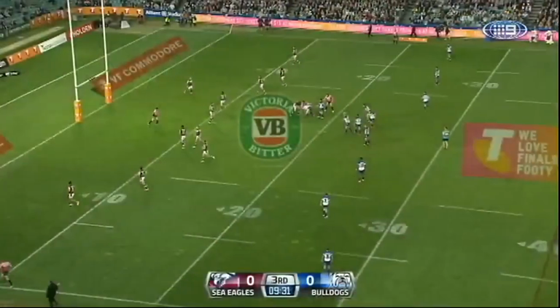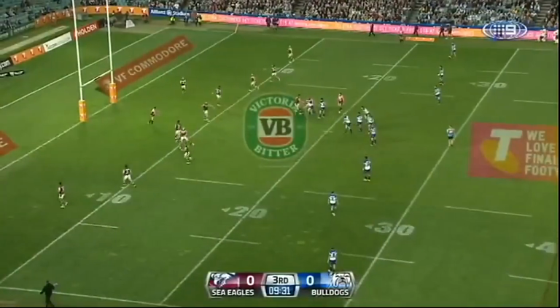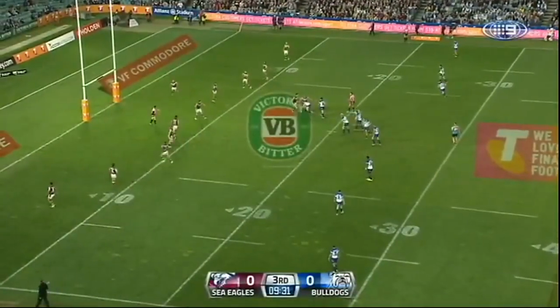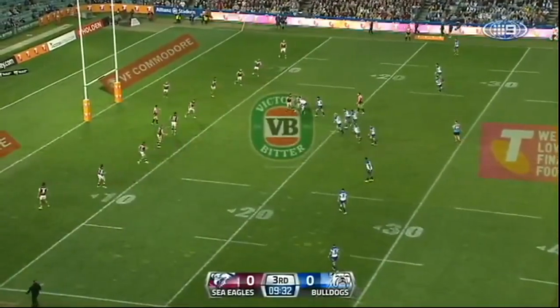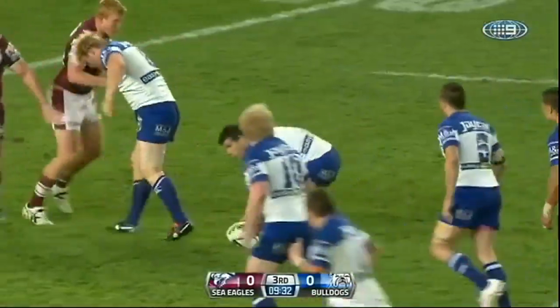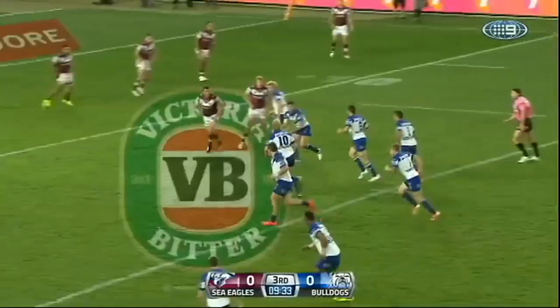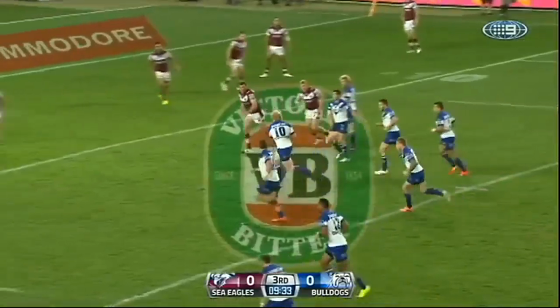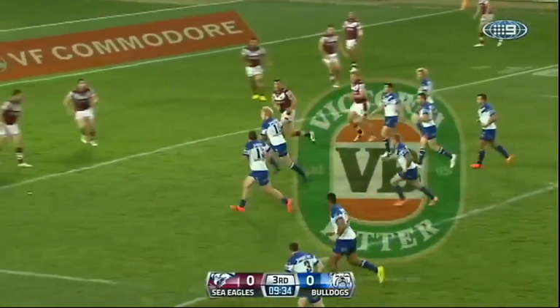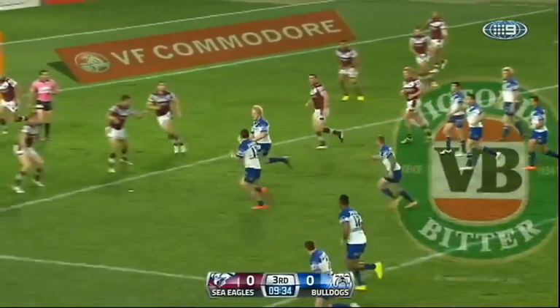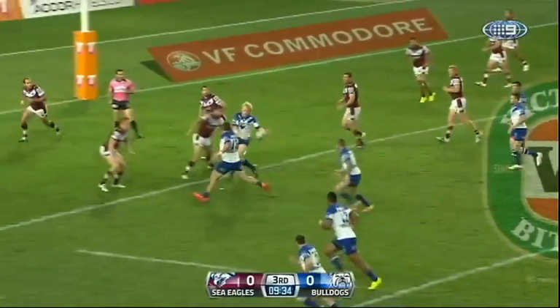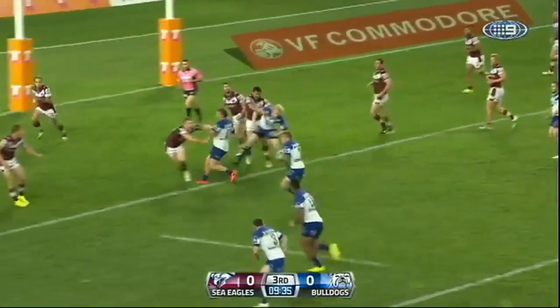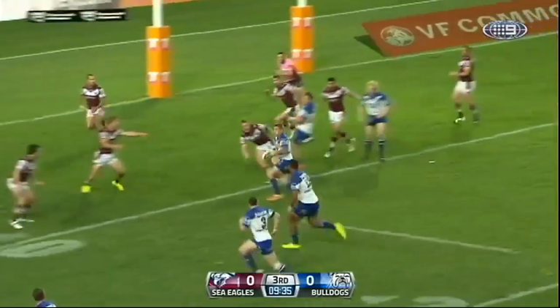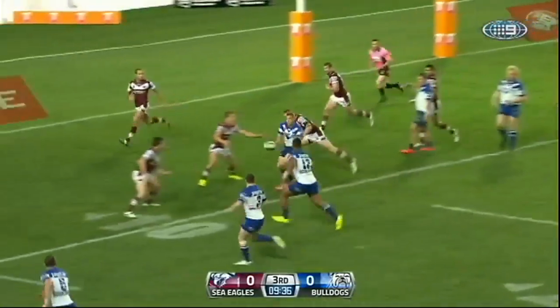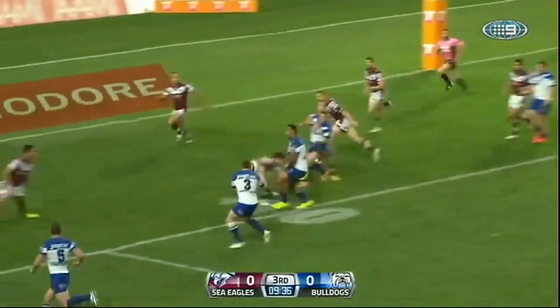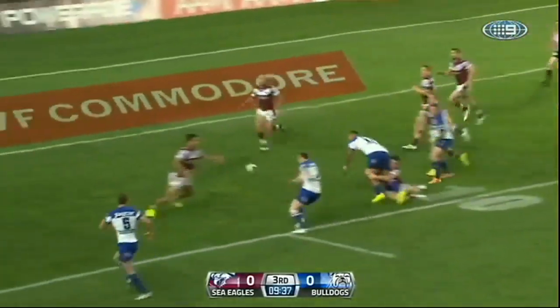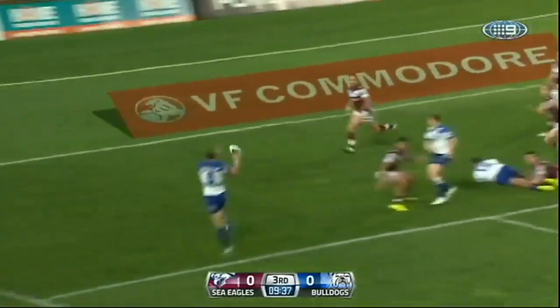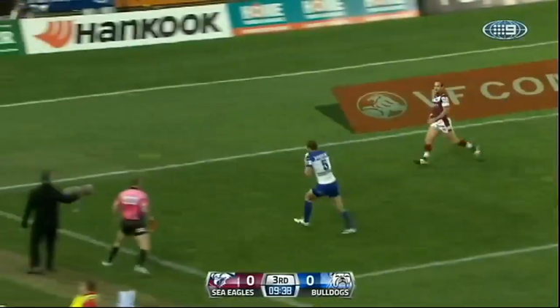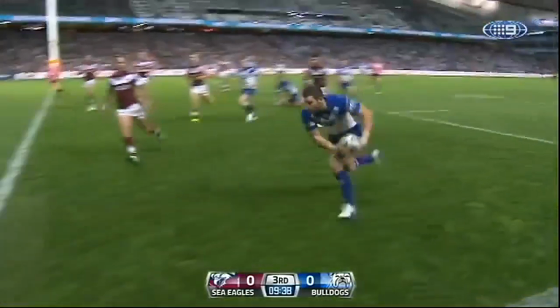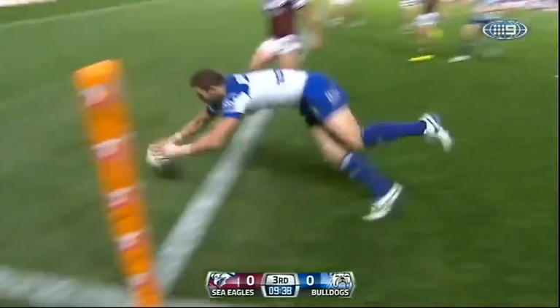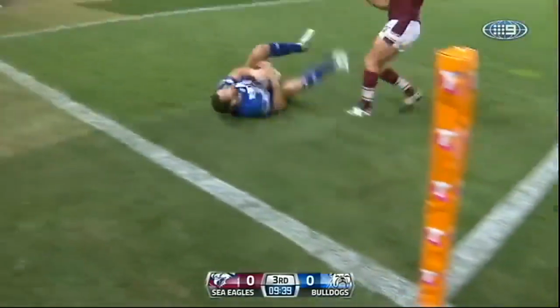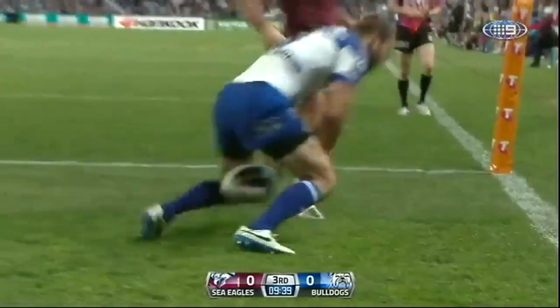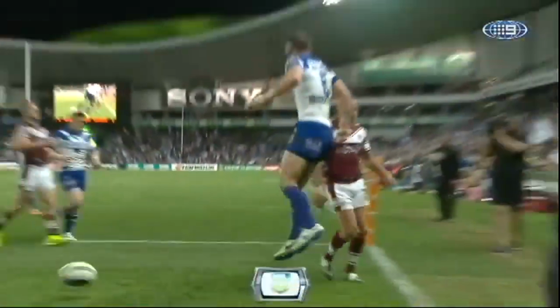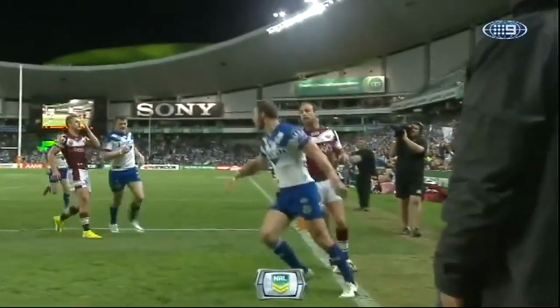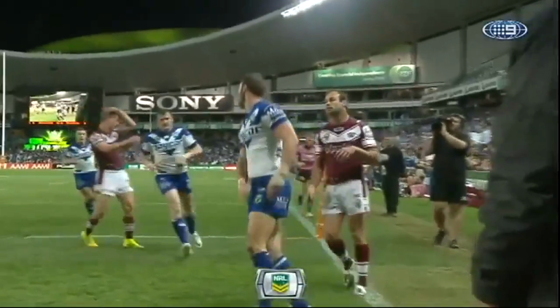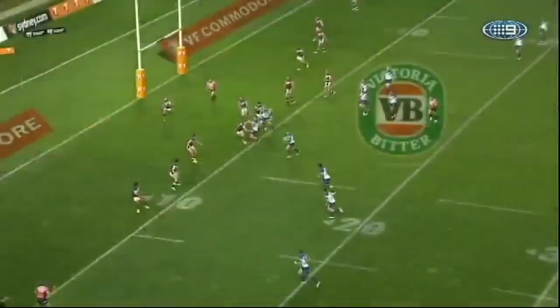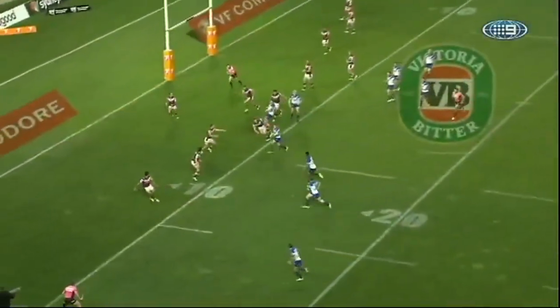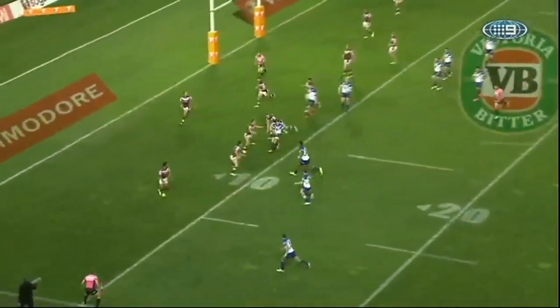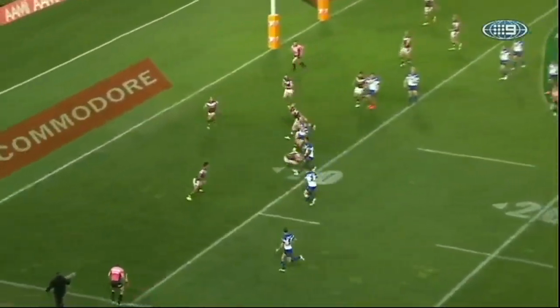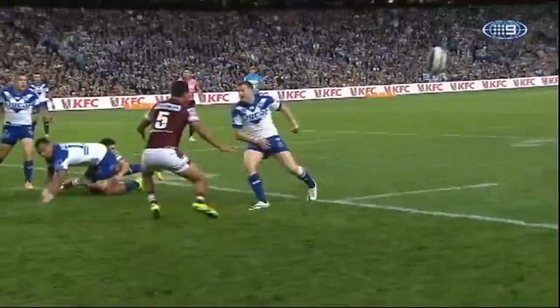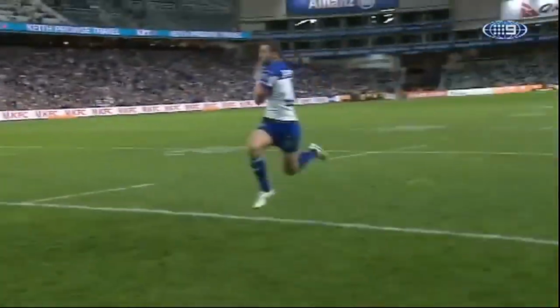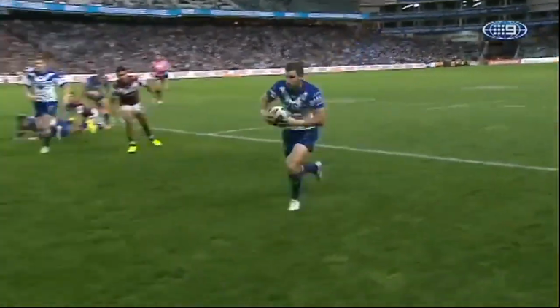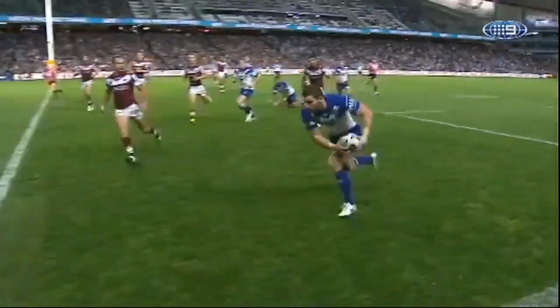In the 10th minute, James Graham led the charge for Canterbury to crack the Manly line. The ball goes across and Mitch Brown scores for Canterbury.